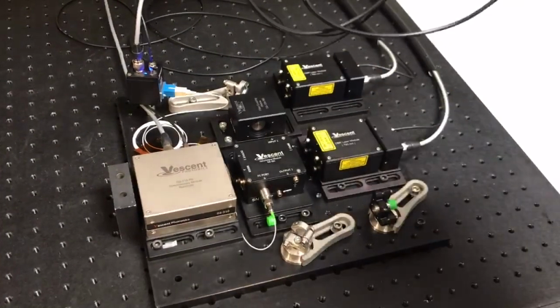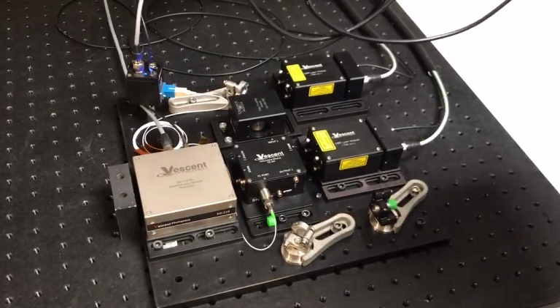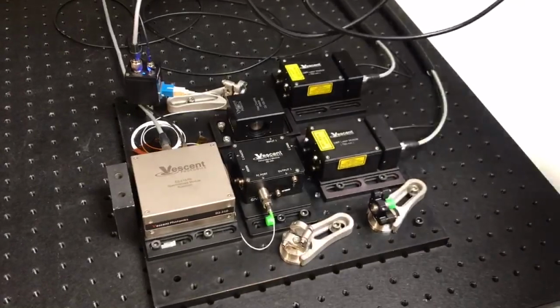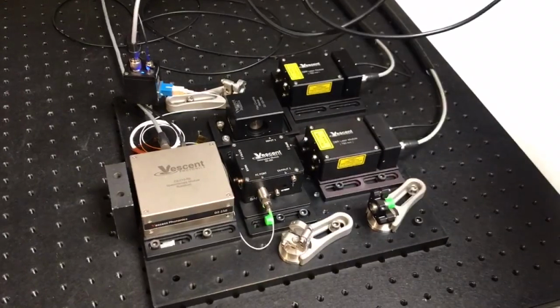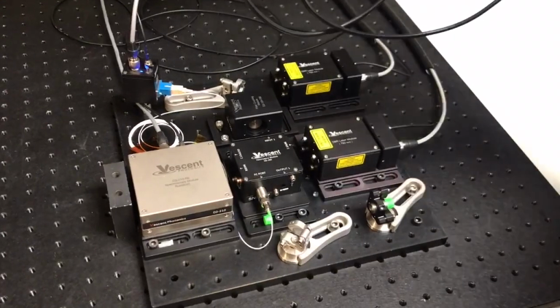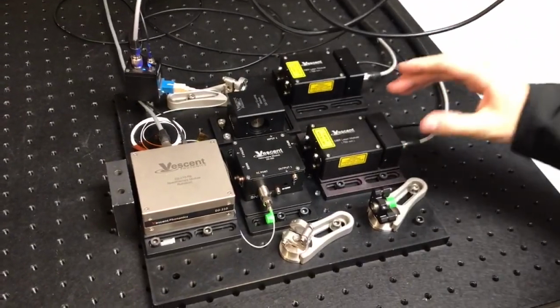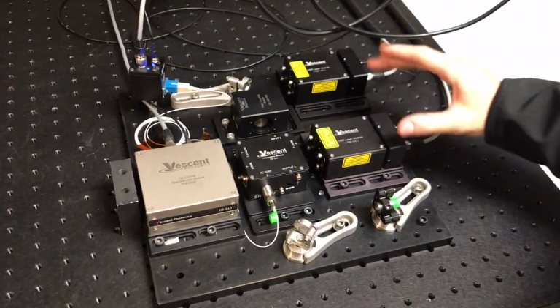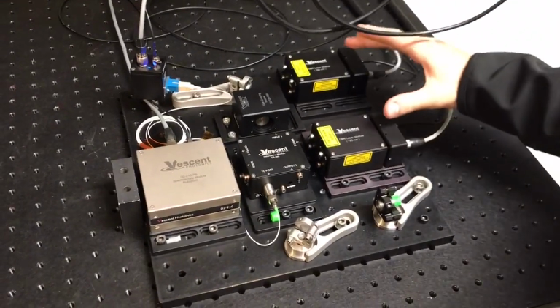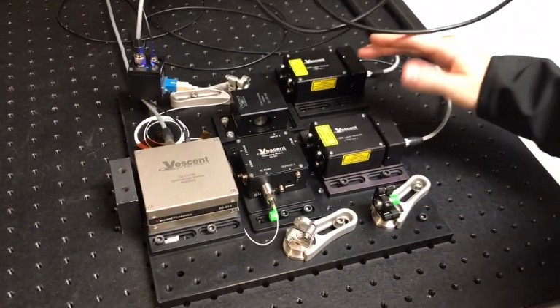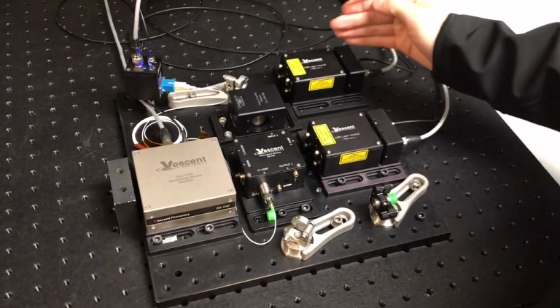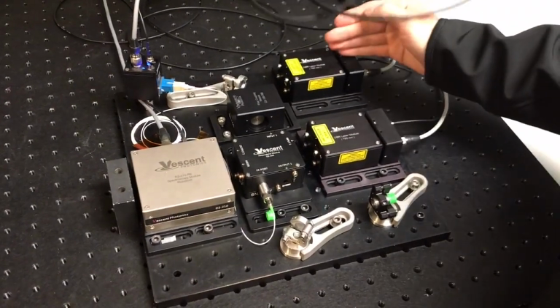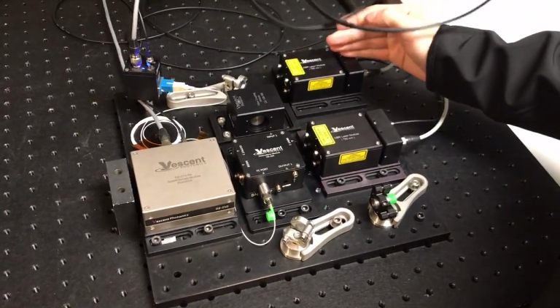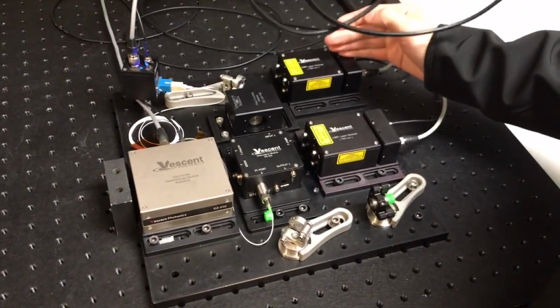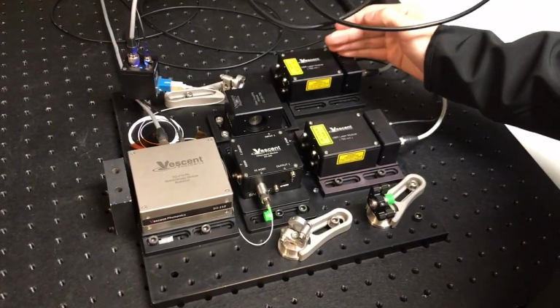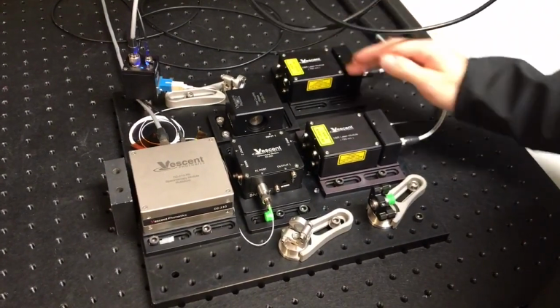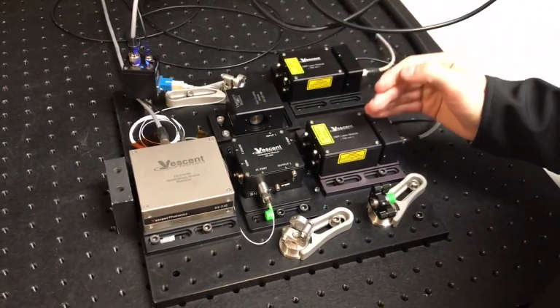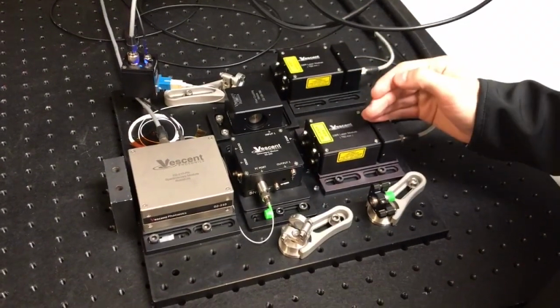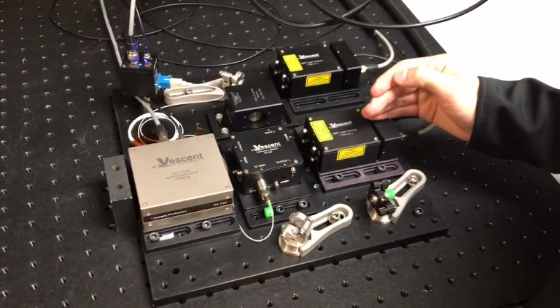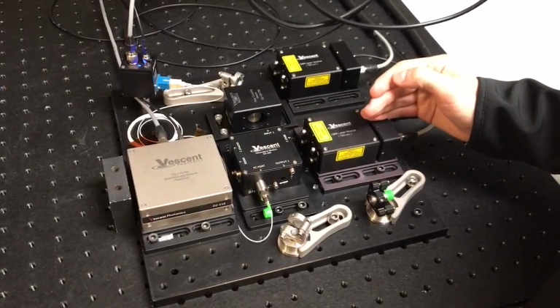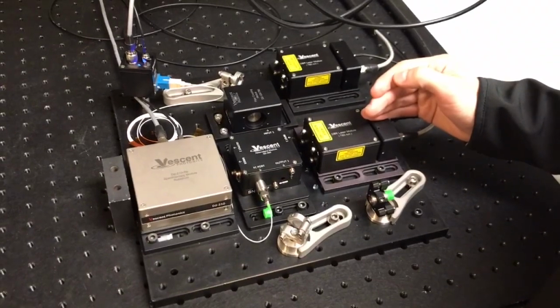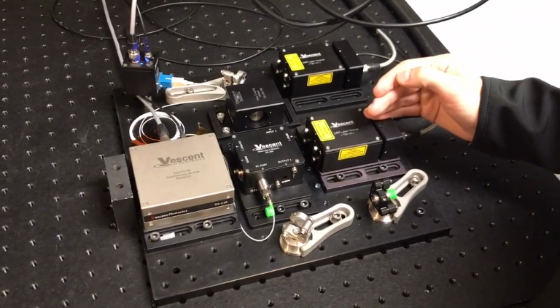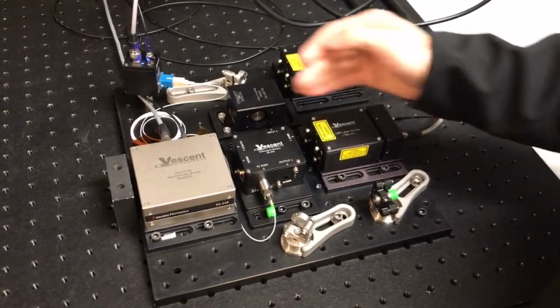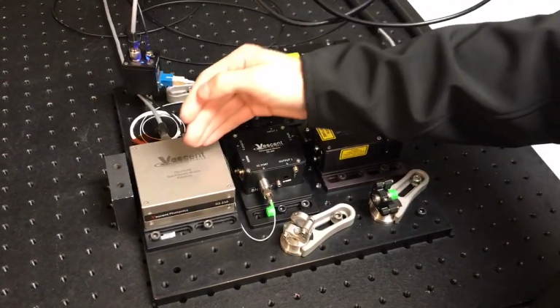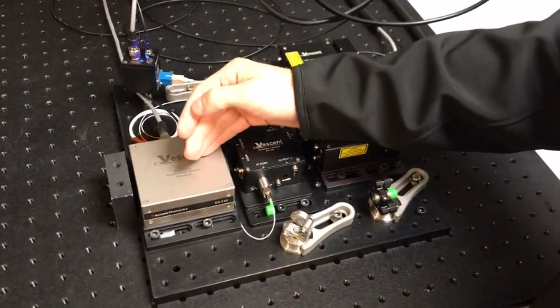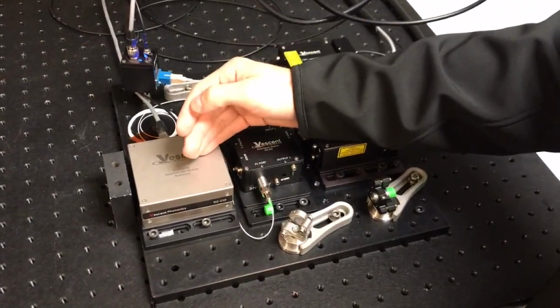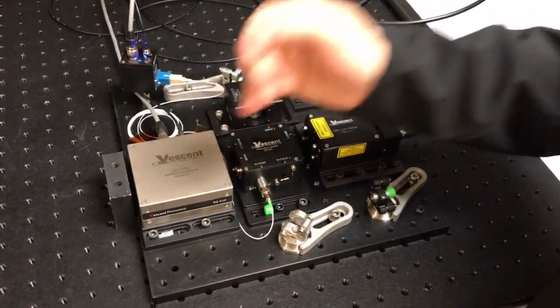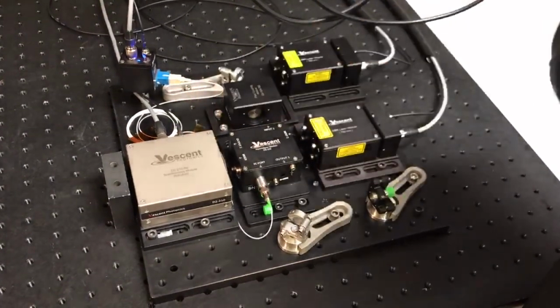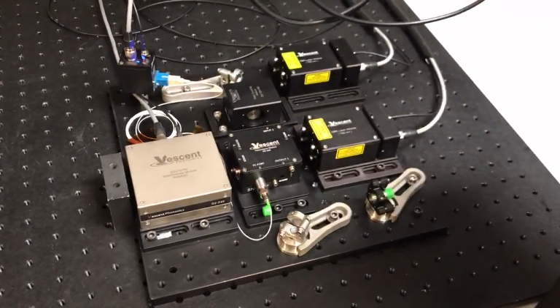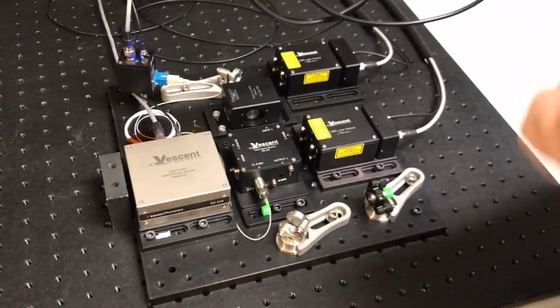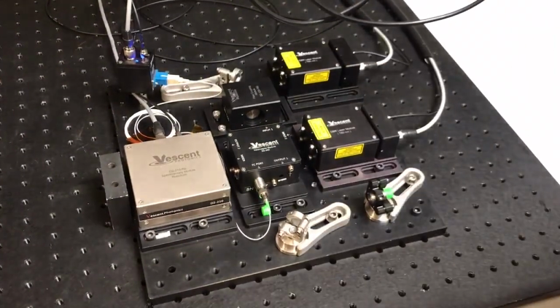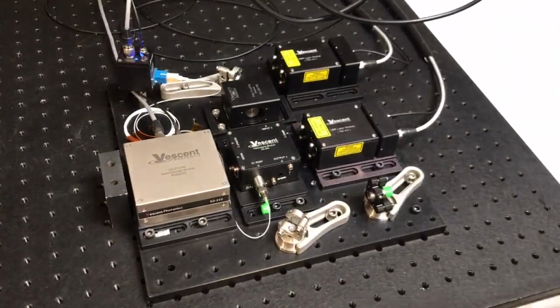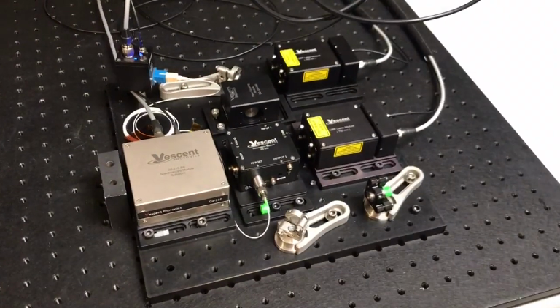We use our OPLS to lock one laser, our slave laser, to the master laser, which can be locked to our spectroscopy unit using our D2-125.